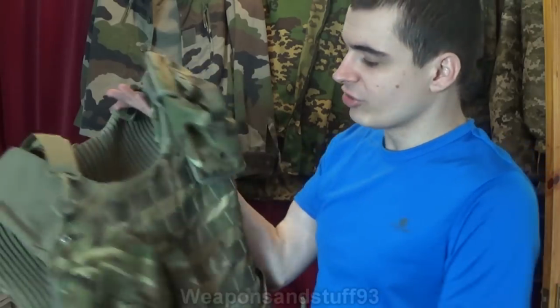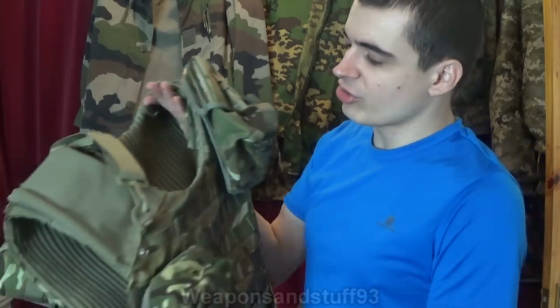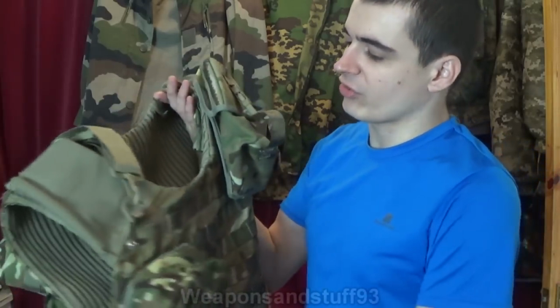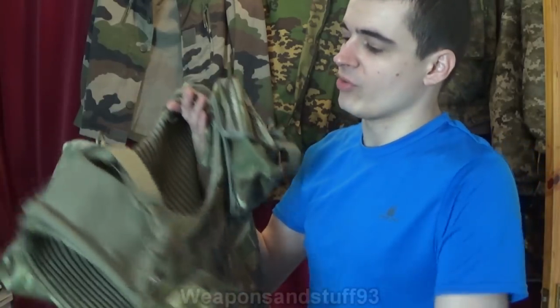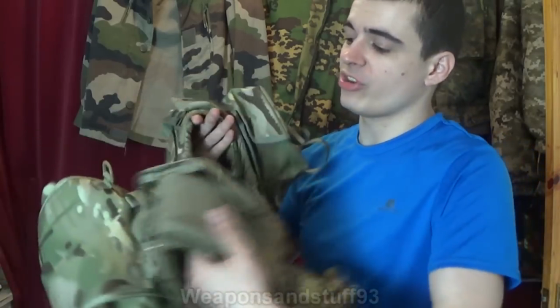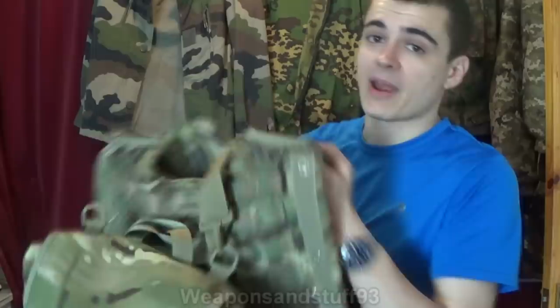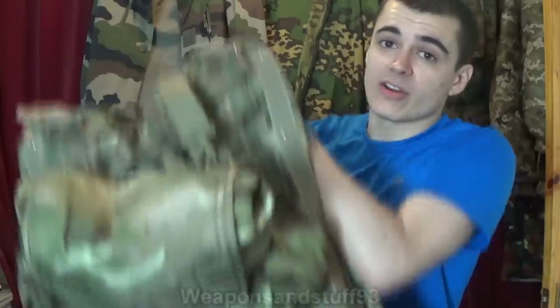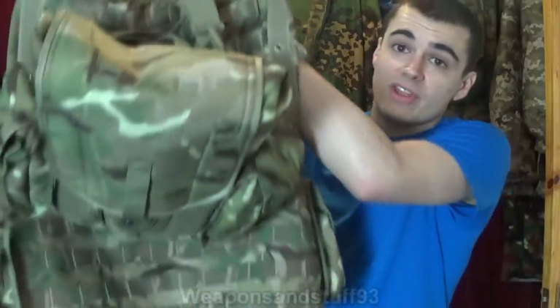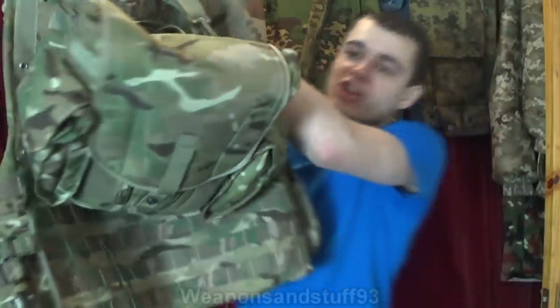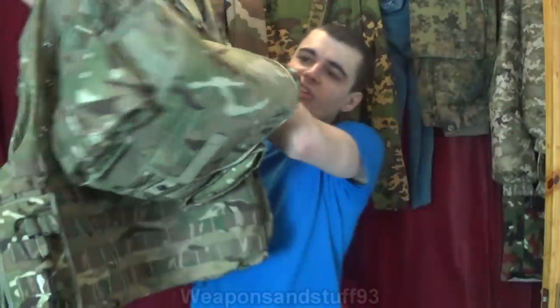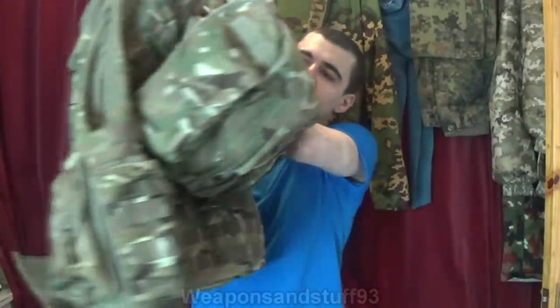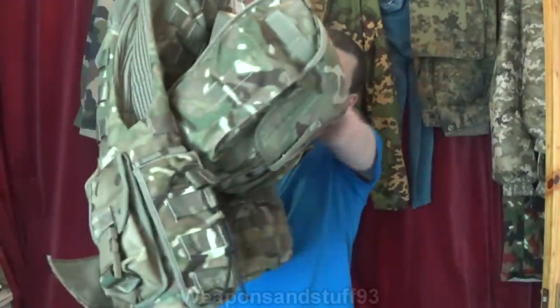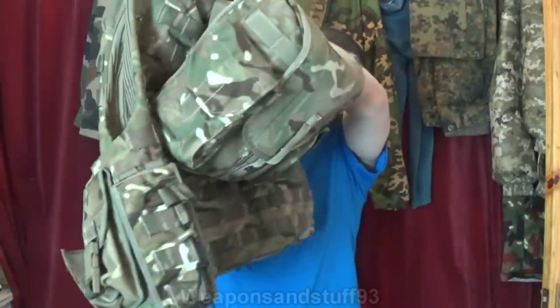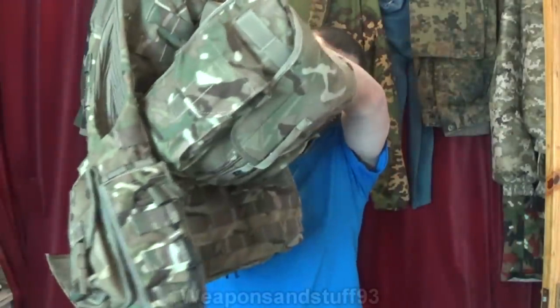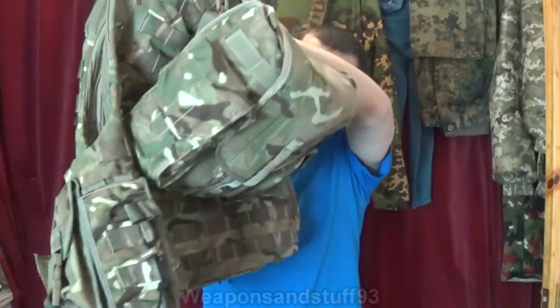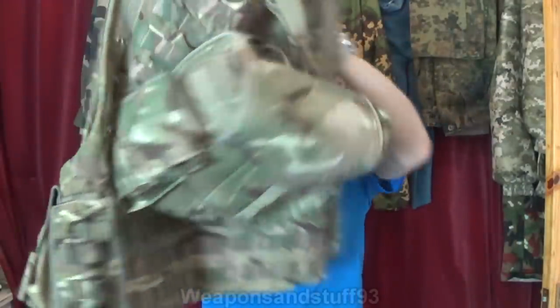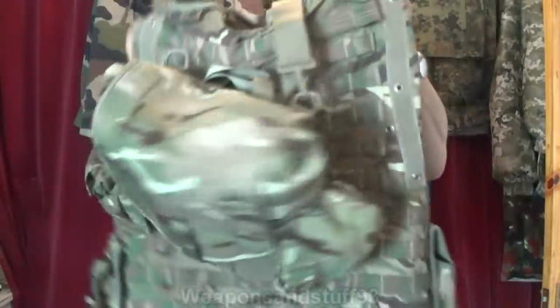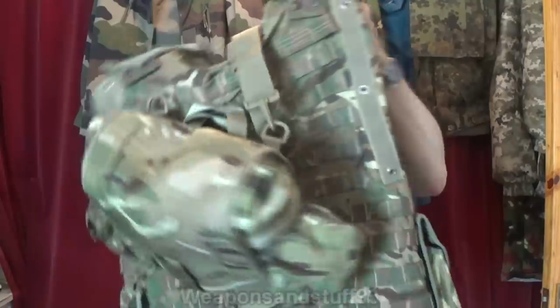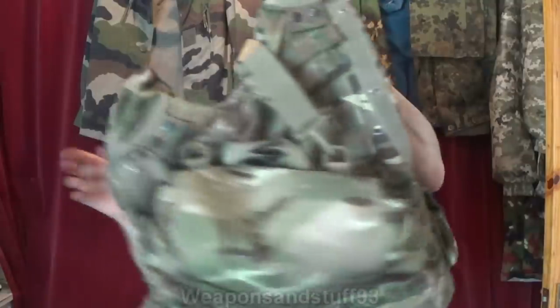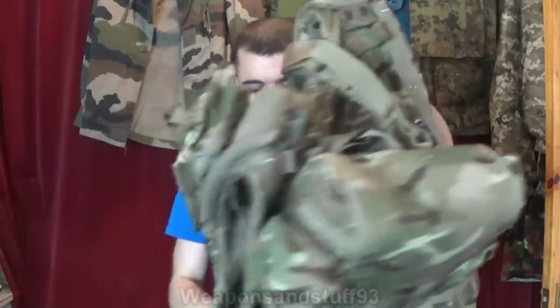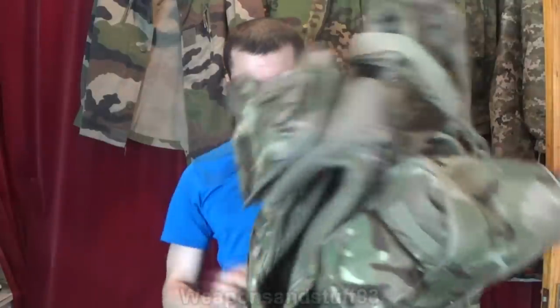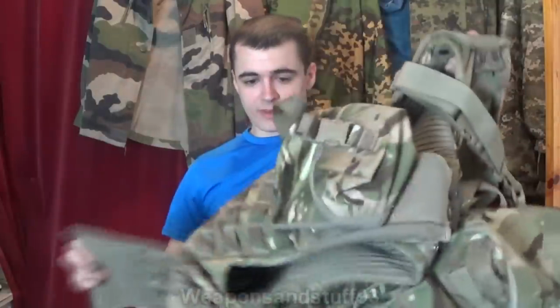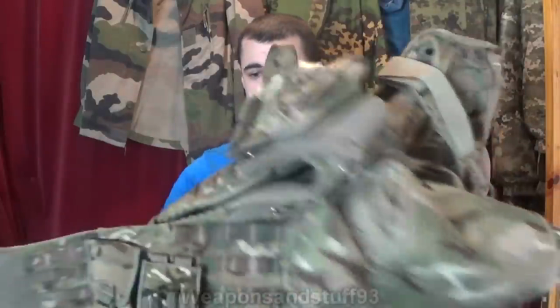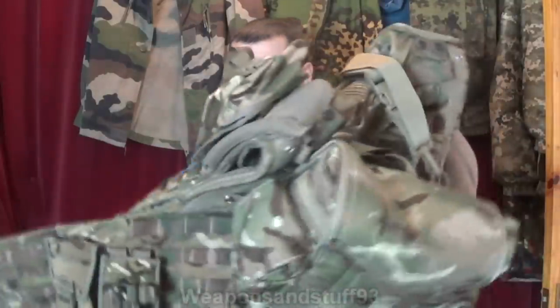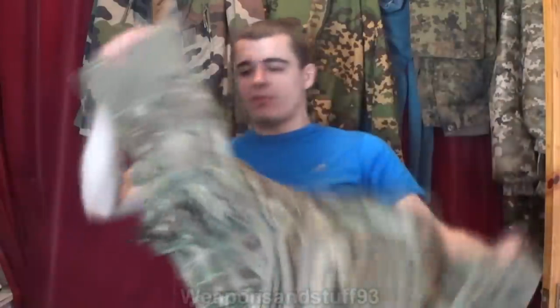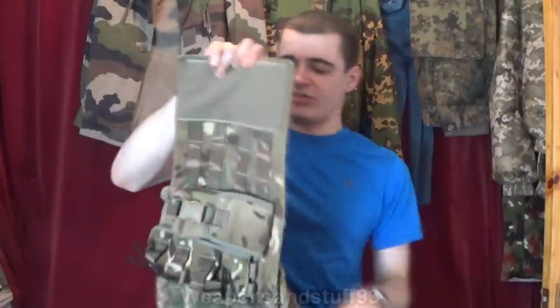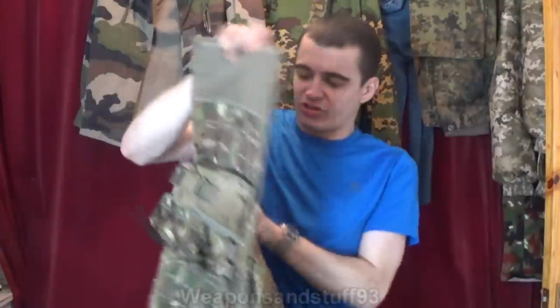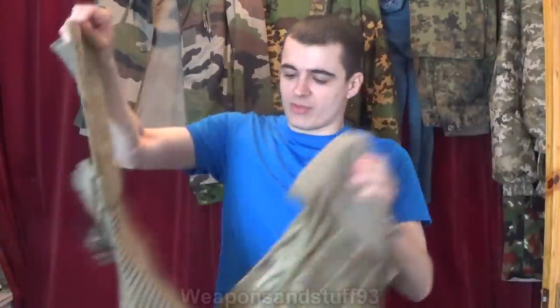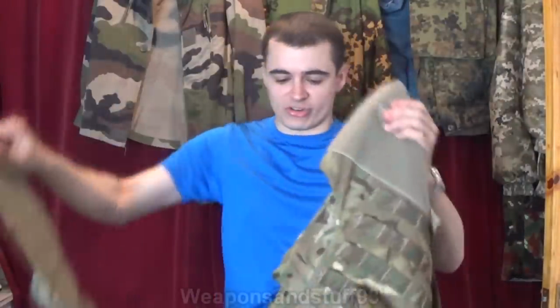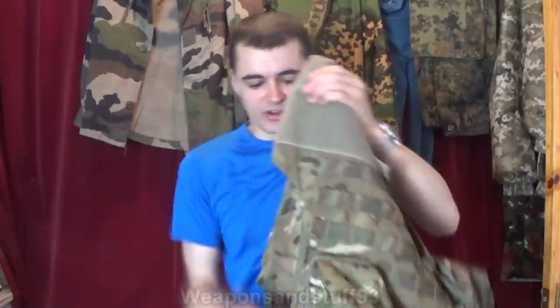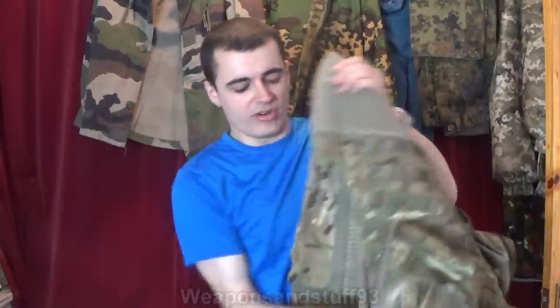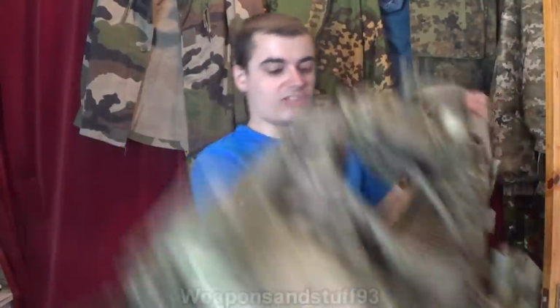So let me show you the vest first of all. You'll see on the back I've fitted the GSR satchel, so I actually use it like a rucksack. I'll put the plates in in a second, but let me just quickly show you the vest.